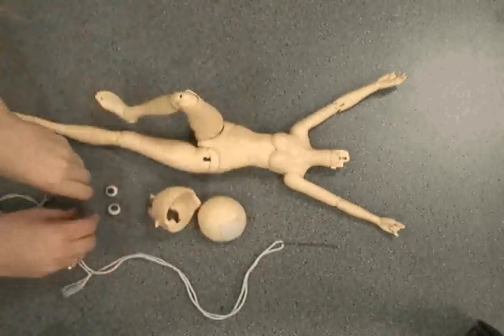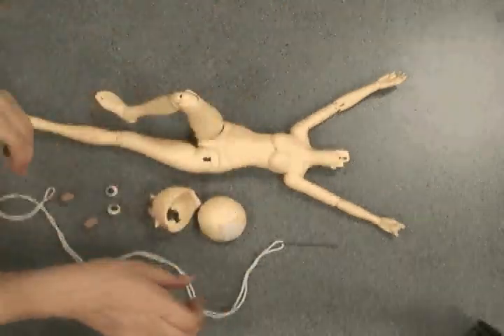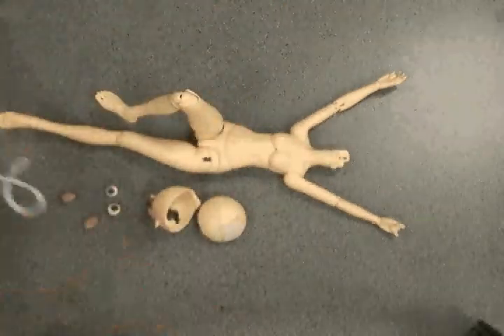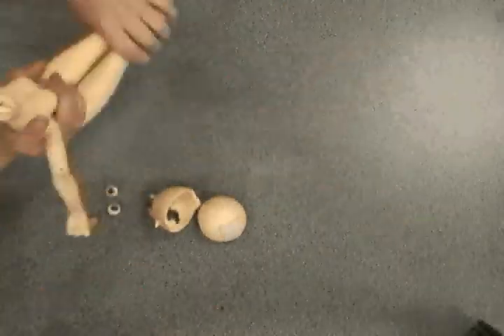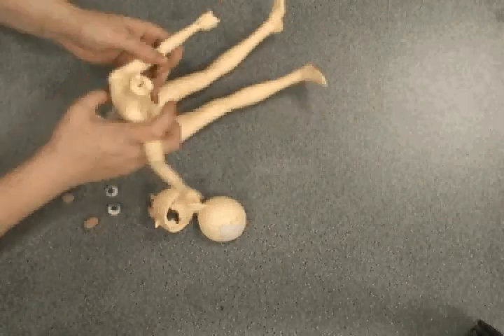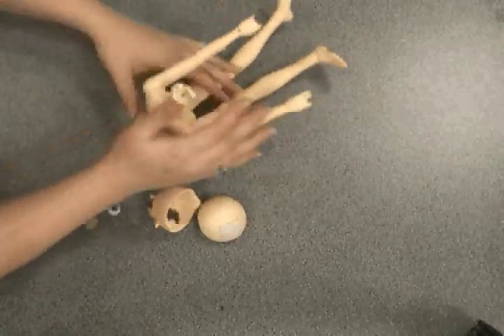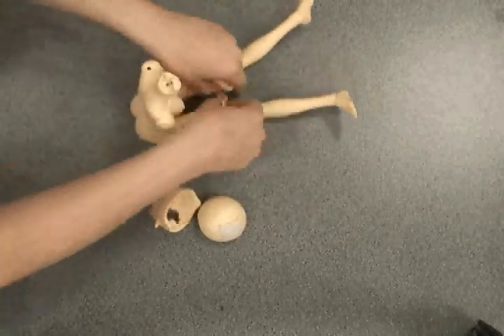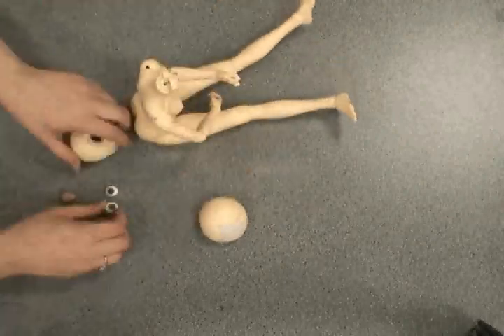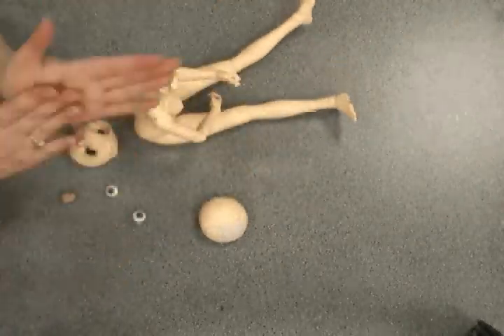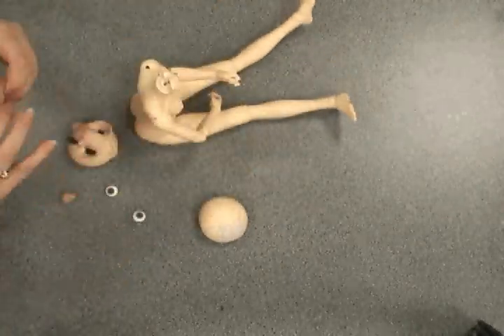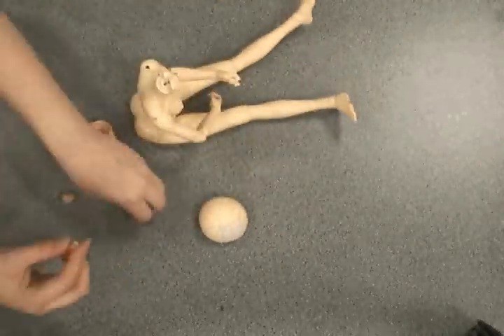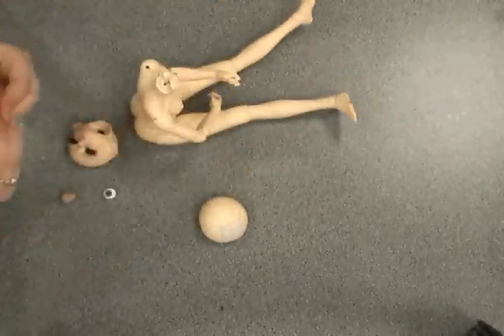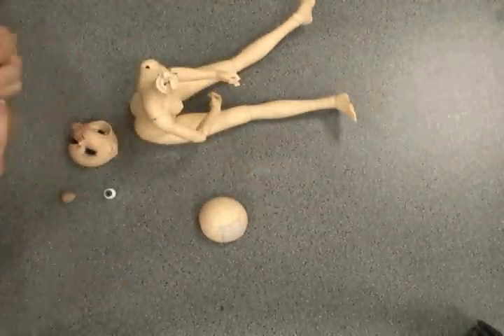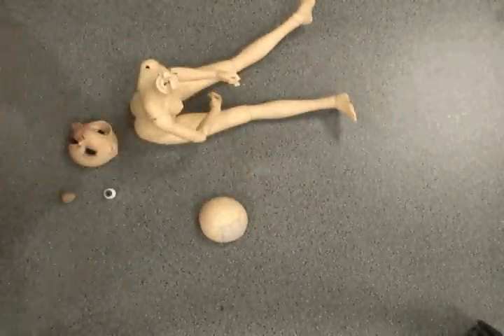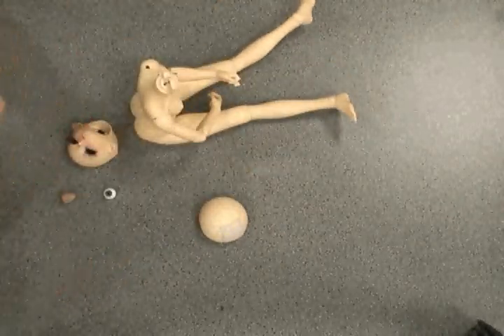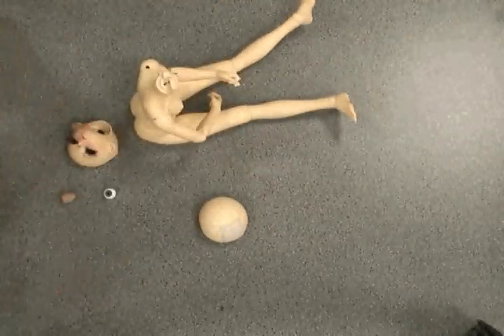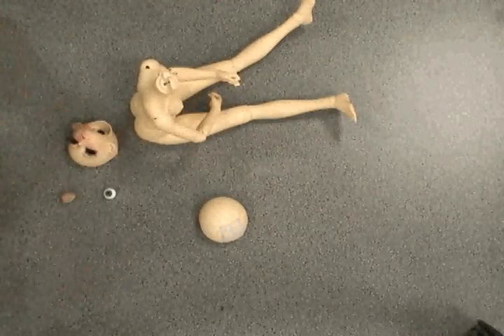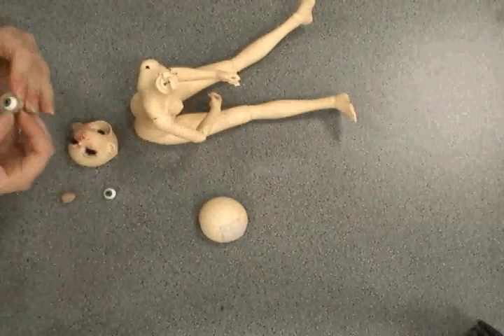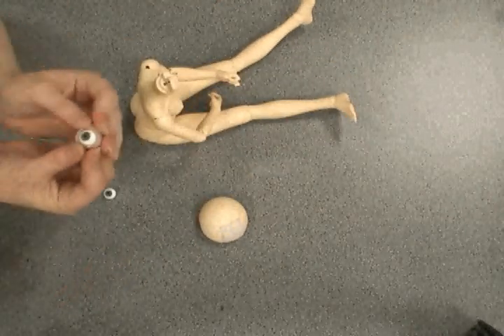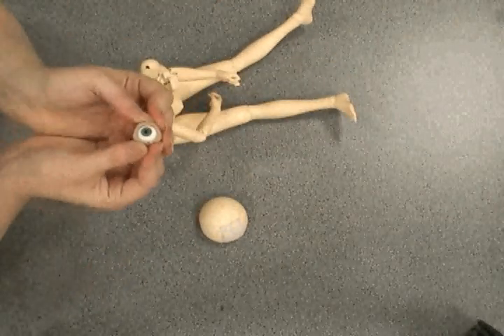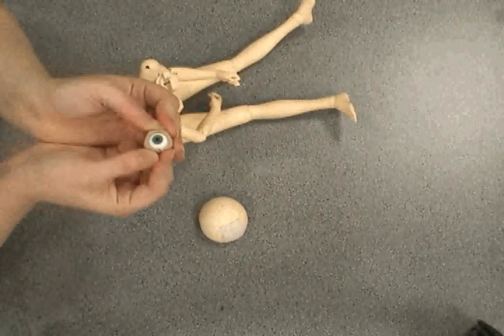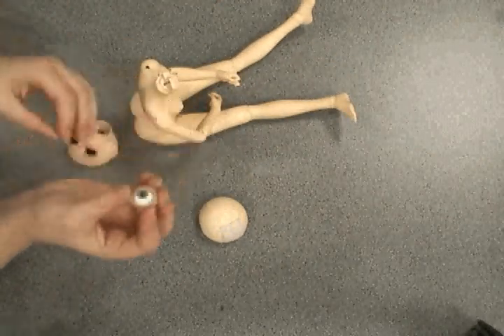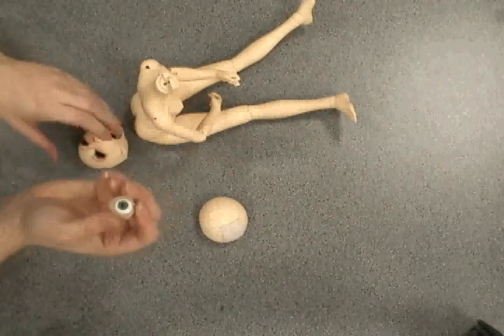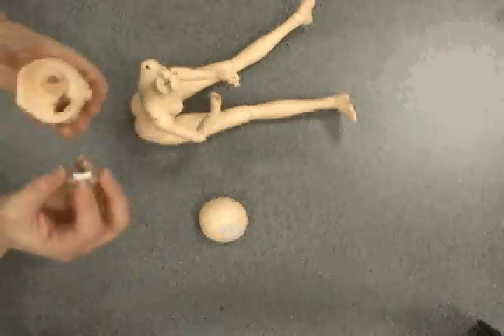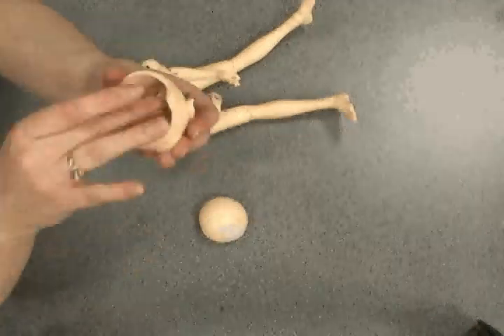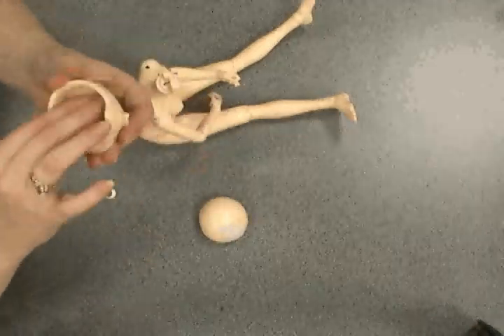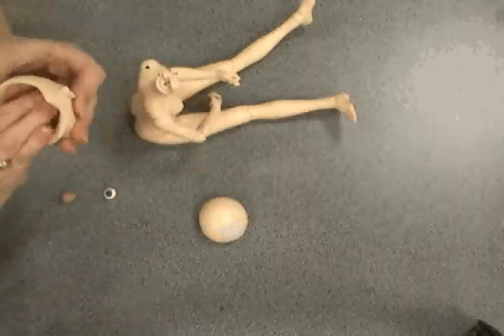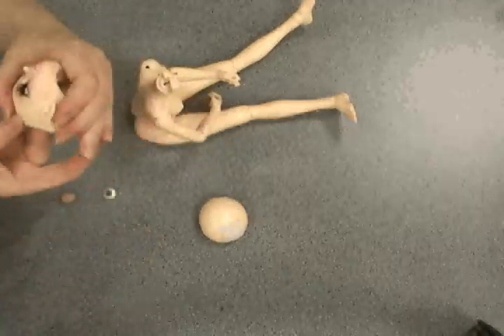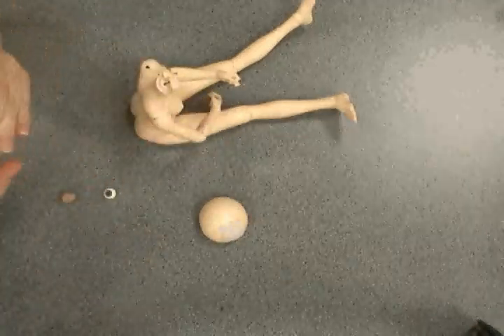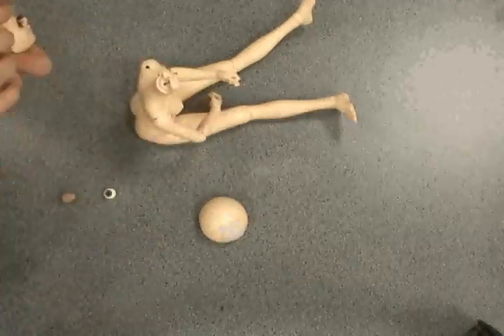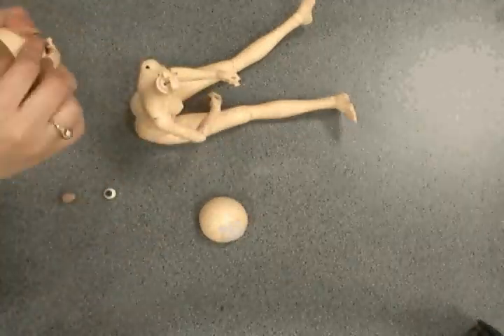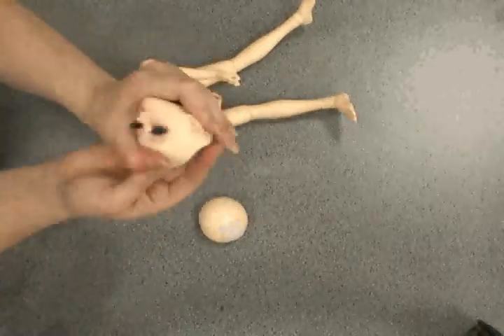Some owners even choose to push the aesthetic even further by modifying their dolls, such as giving them uniquely shaped ears, opening and closing their eyes, giving them scars, and even extra appendages.